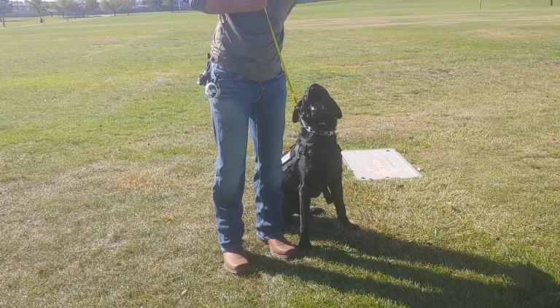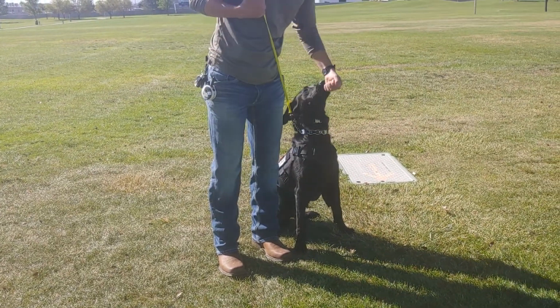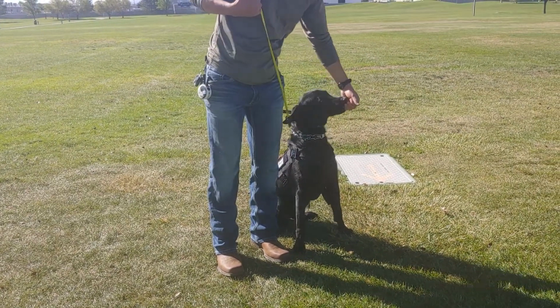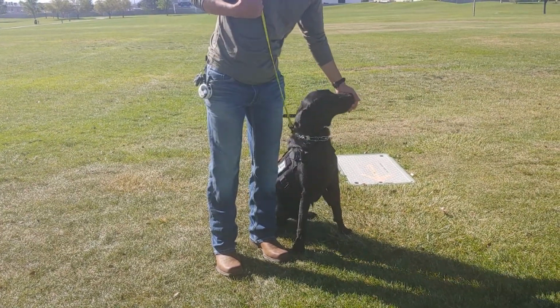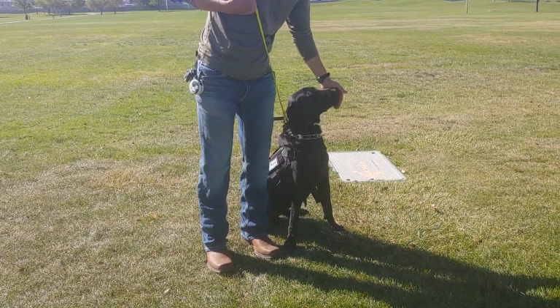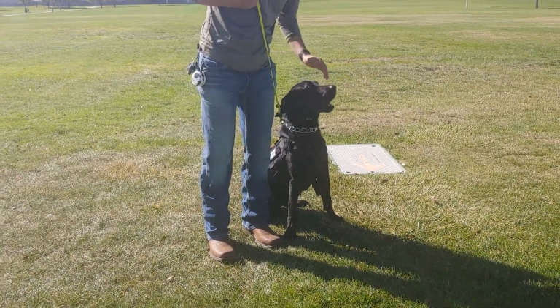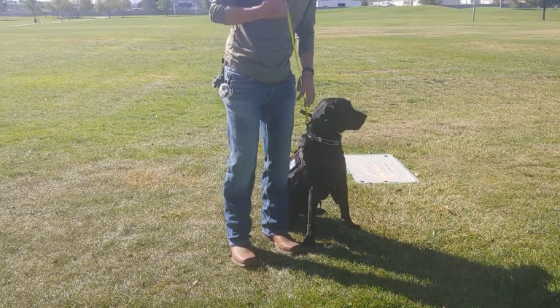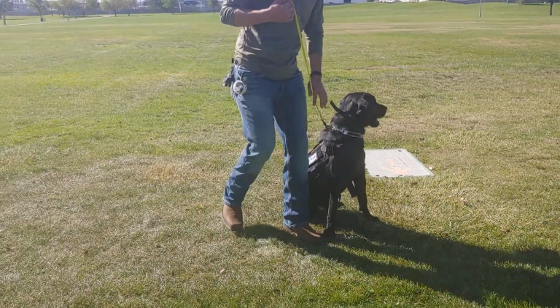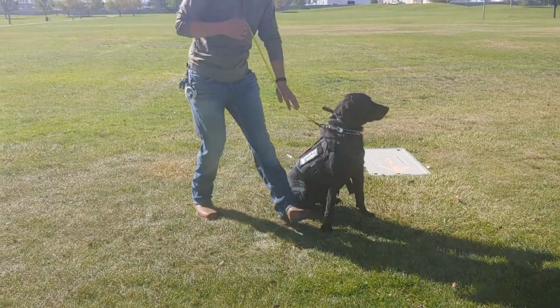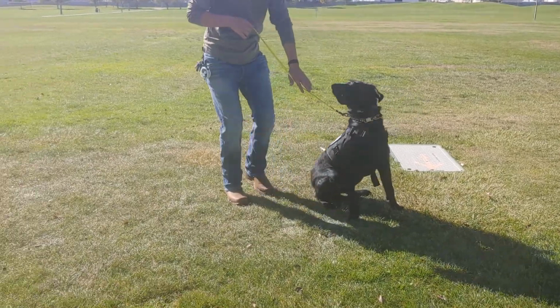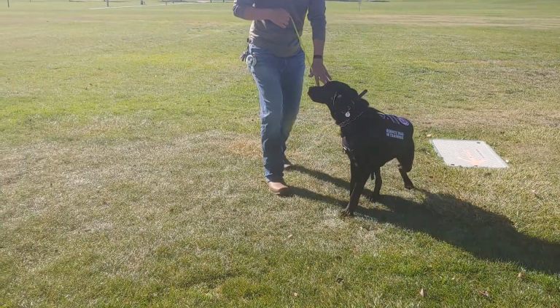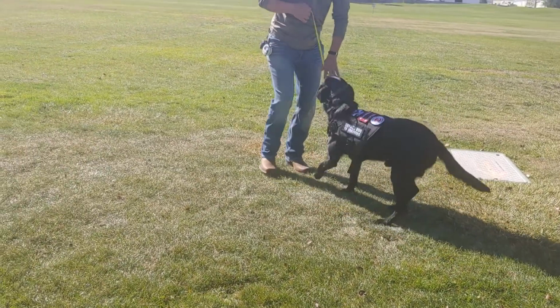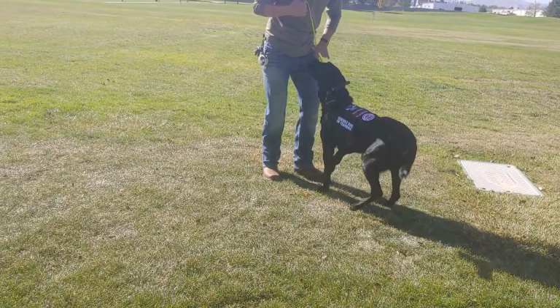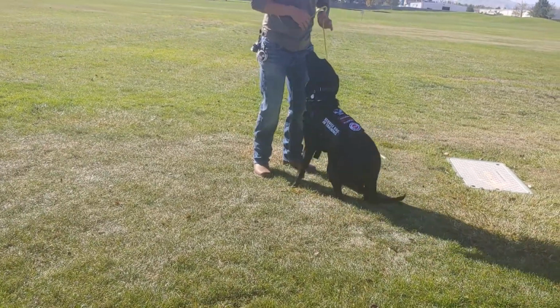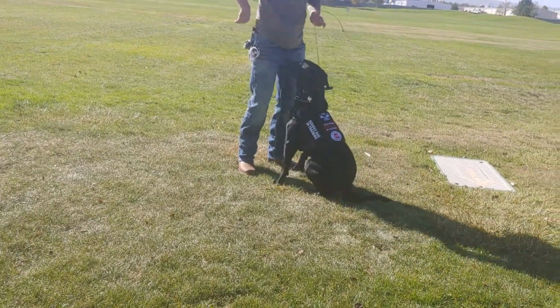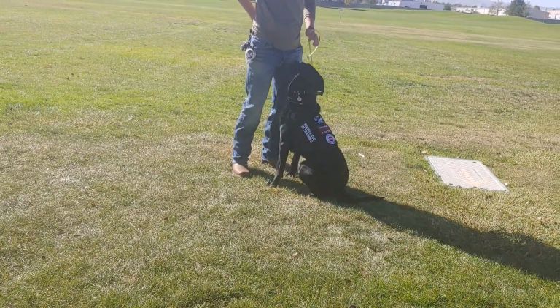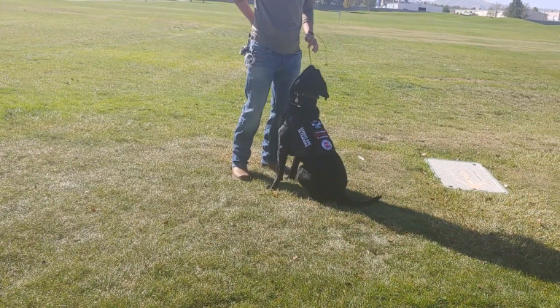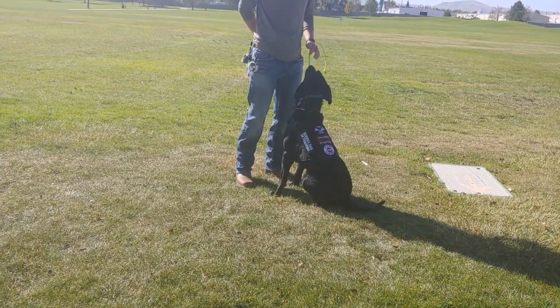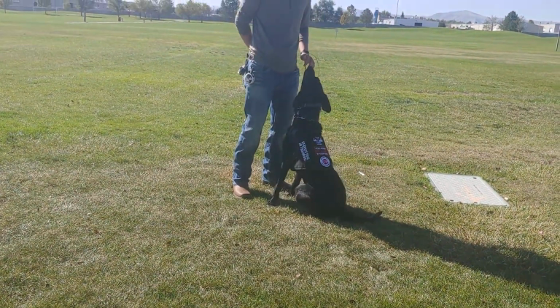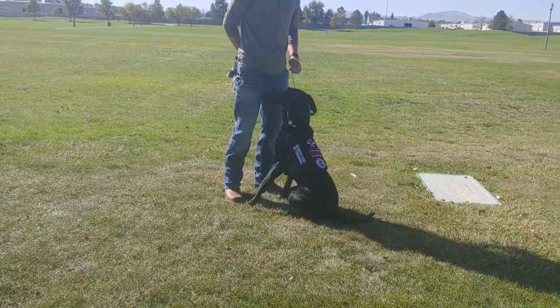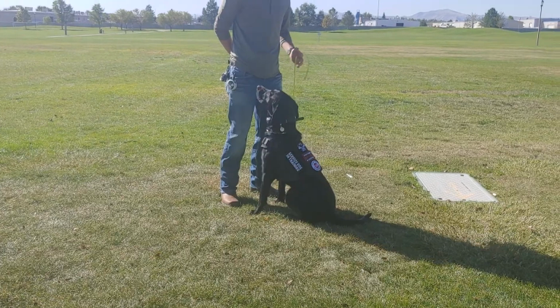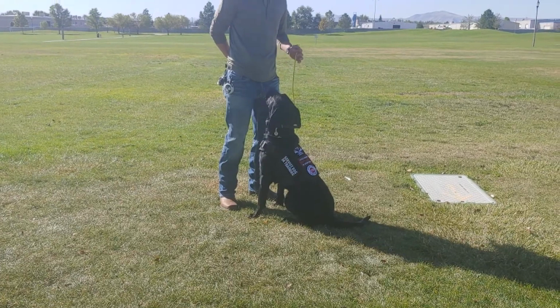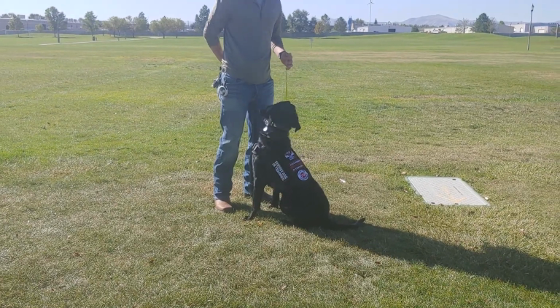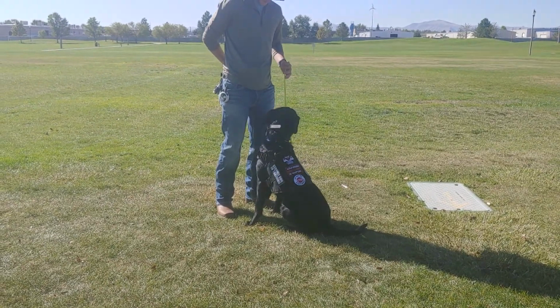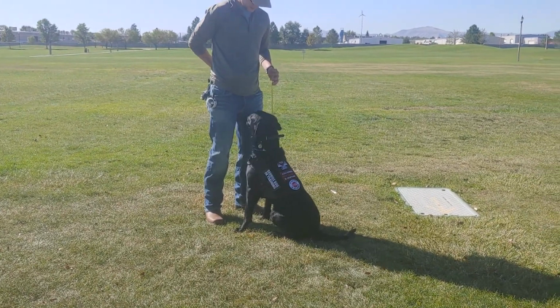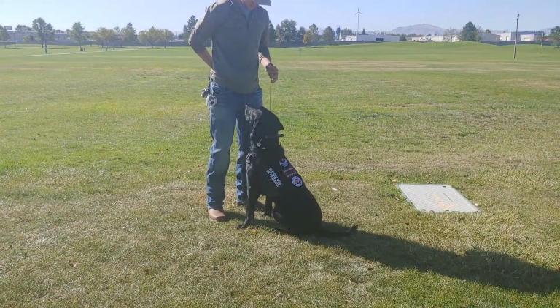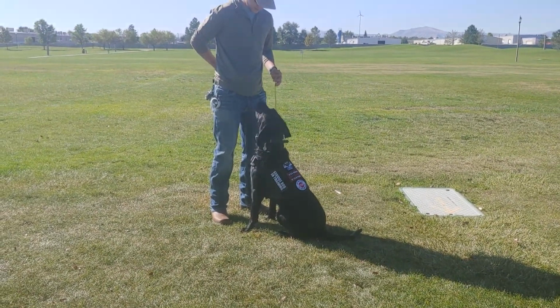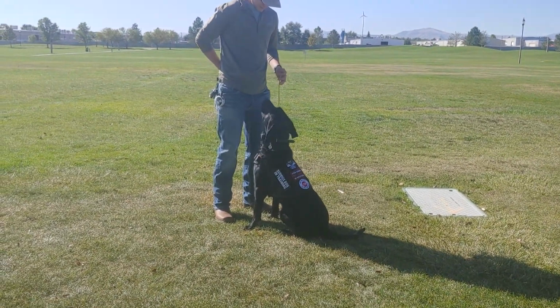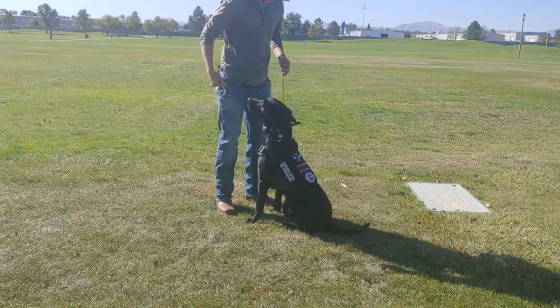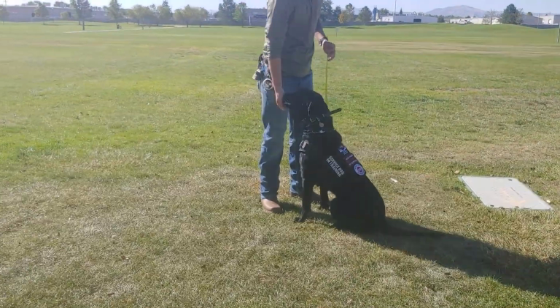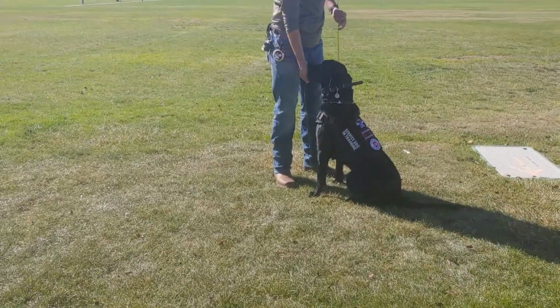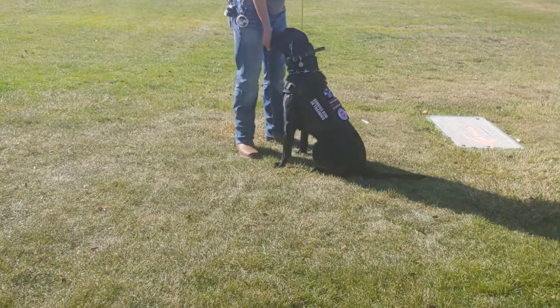With the block, when we ask him to block, he comes in front of us. We do kind of guide him a little bit because he's longer and we want him to flip into position, so we guide him by stepping away. Eventually that's going to go away and he just does it automatically.